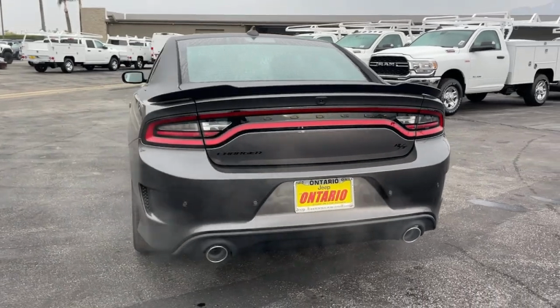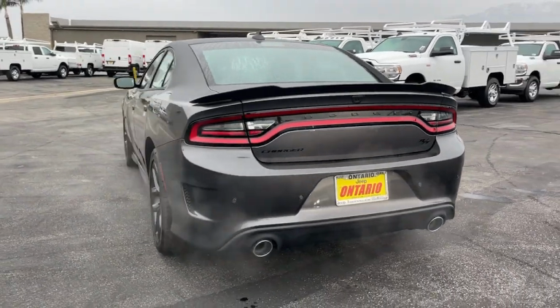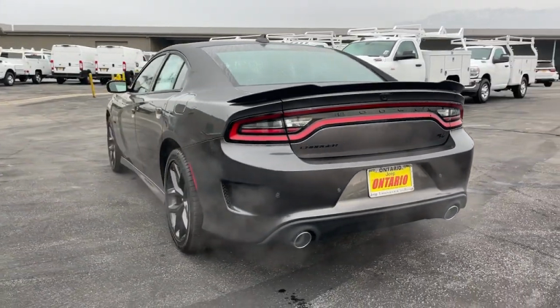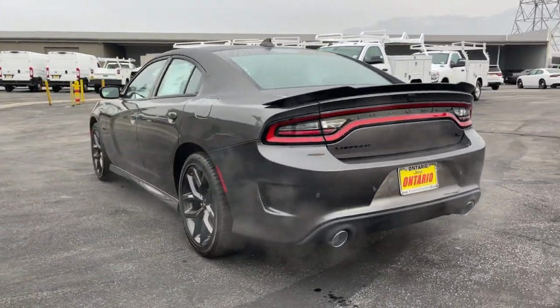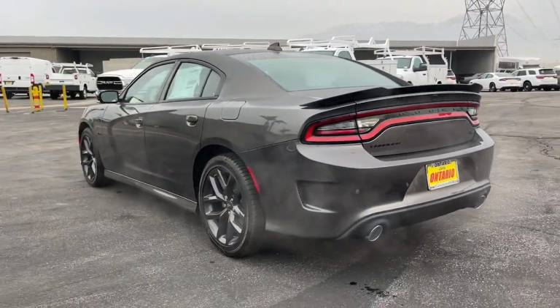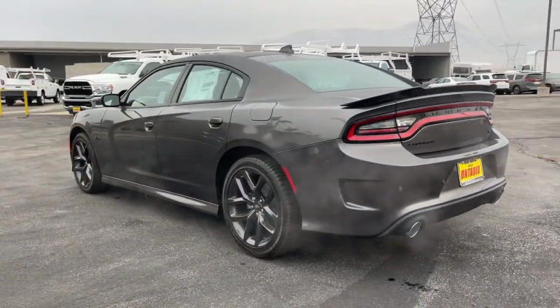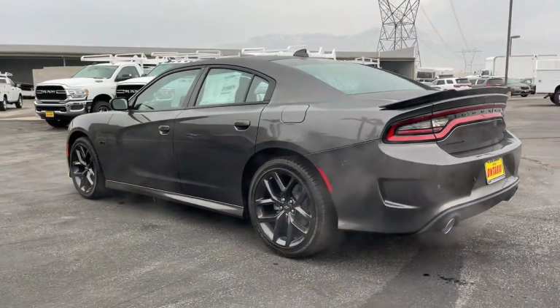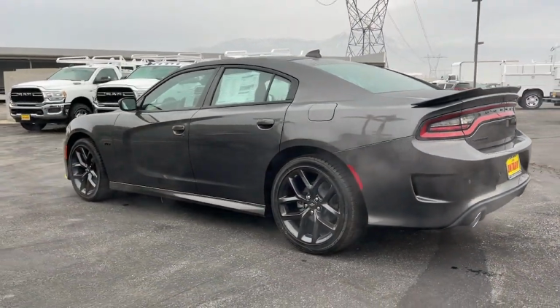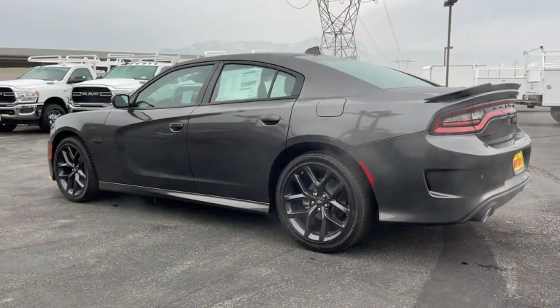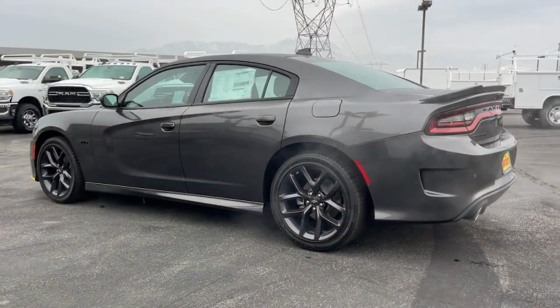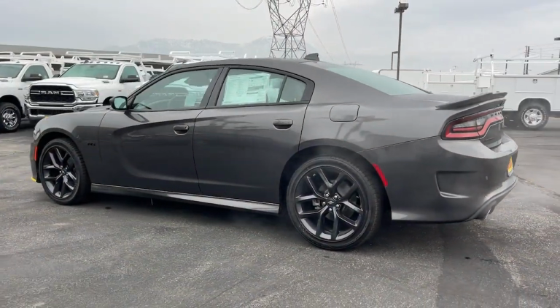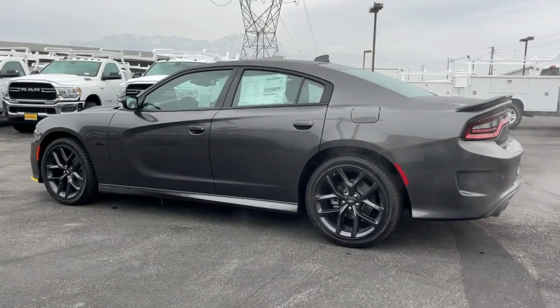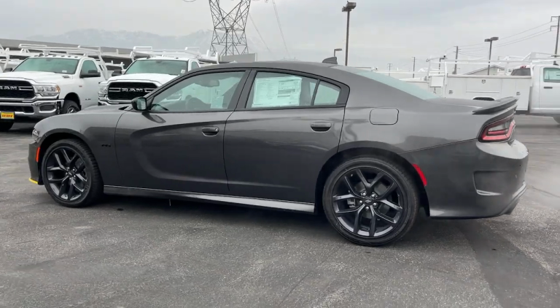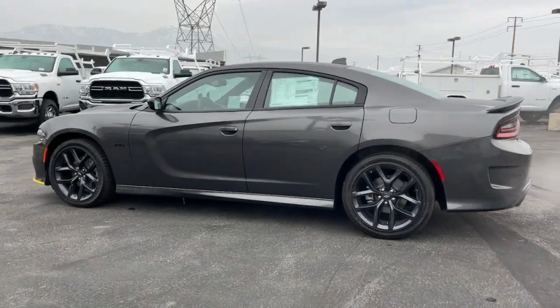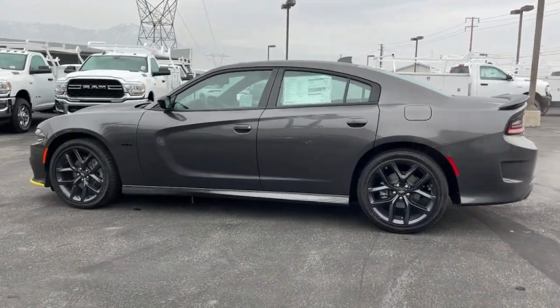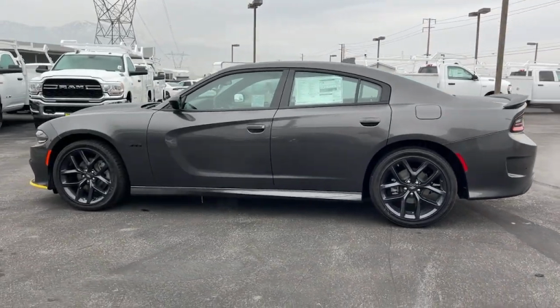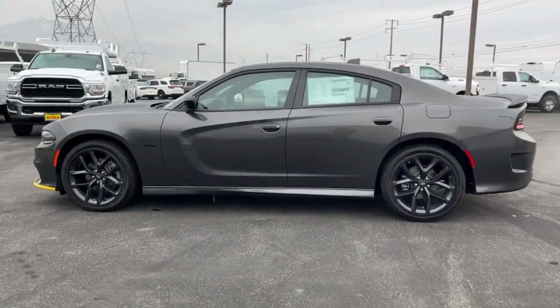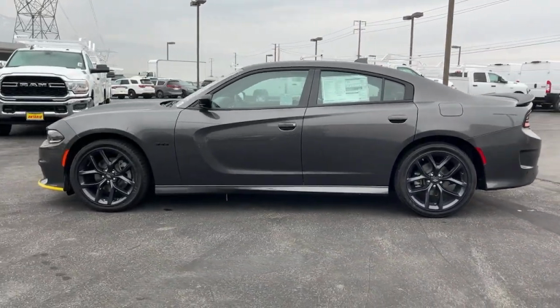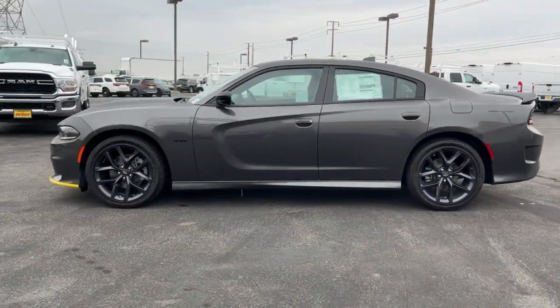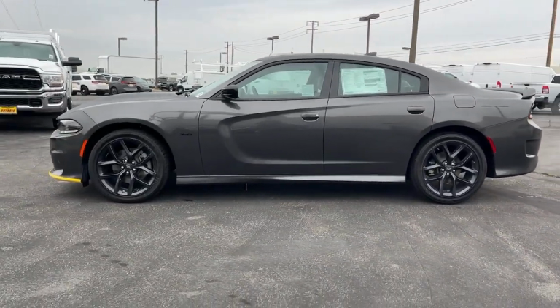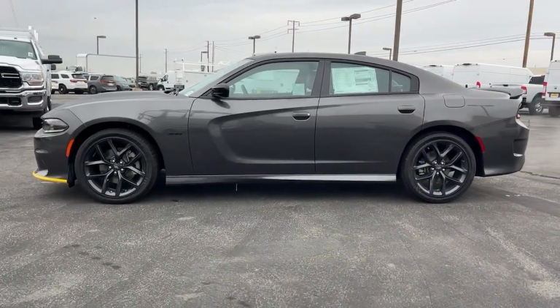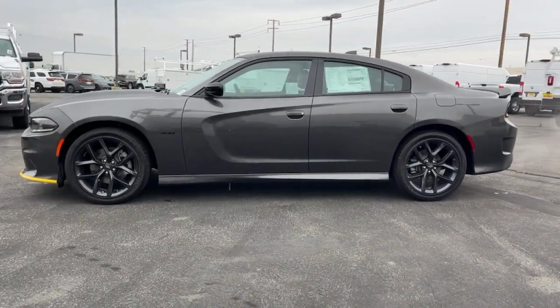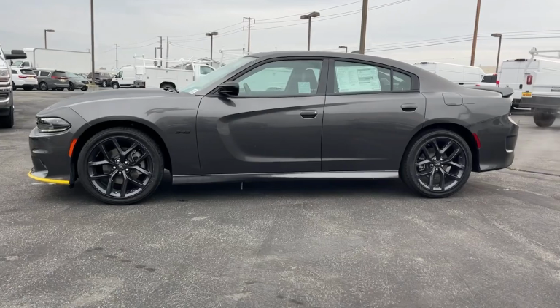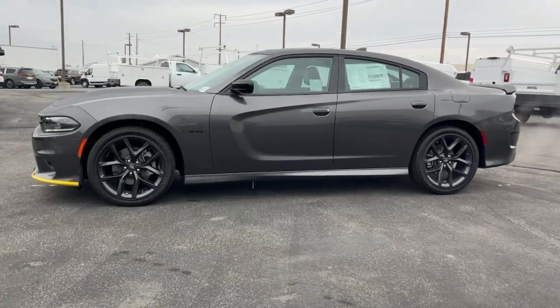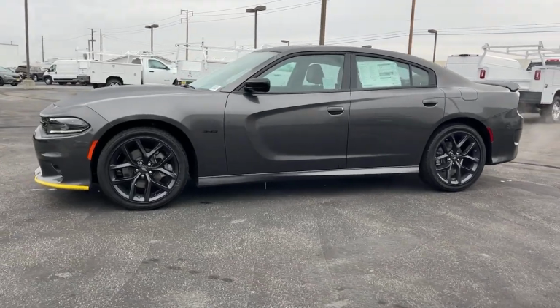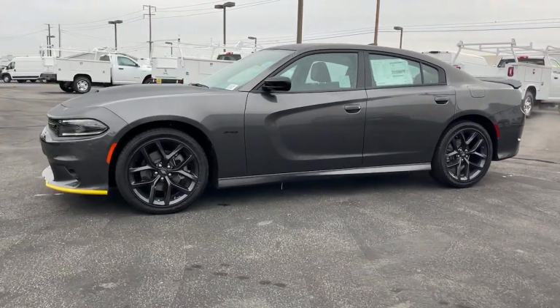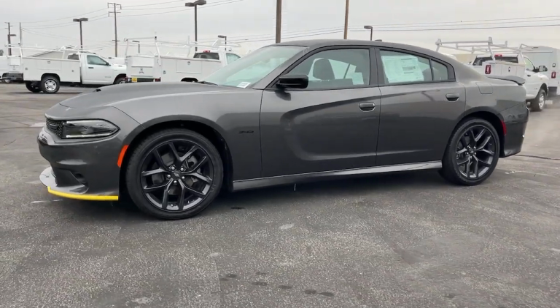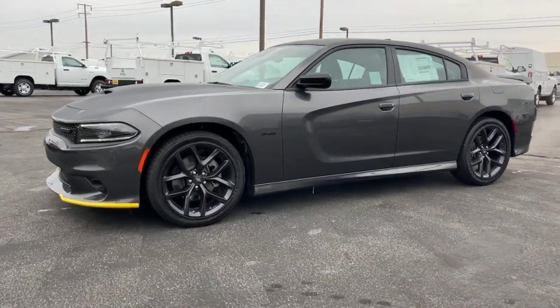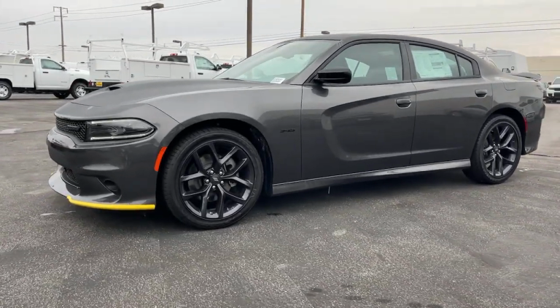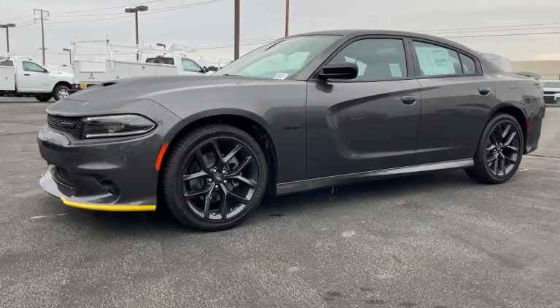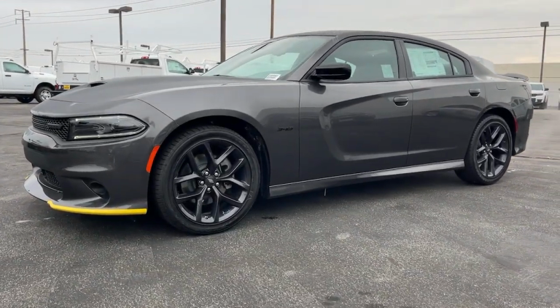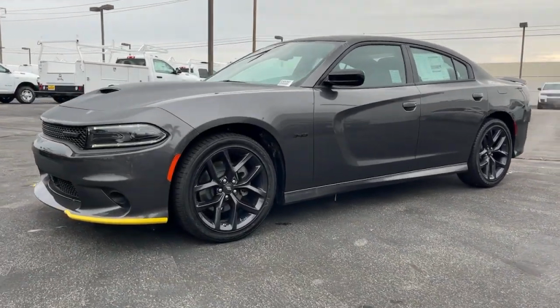Apple CarPlay and/or Android Auto, Lane Departure Warning, Navigation System, Keyless Entry, Heated Mirrors, Premium Sound System, Backup Camera, Remote Engine Start, Fog Lamps, Keyless Start.